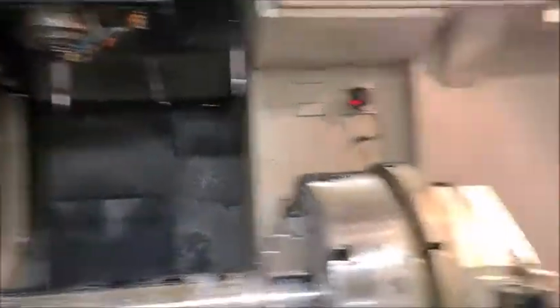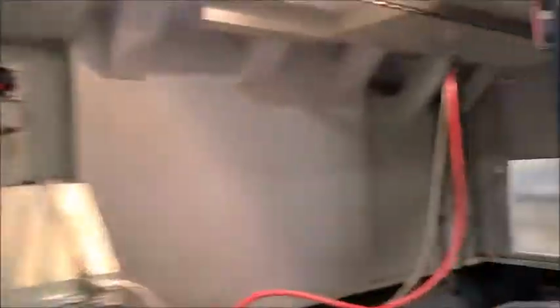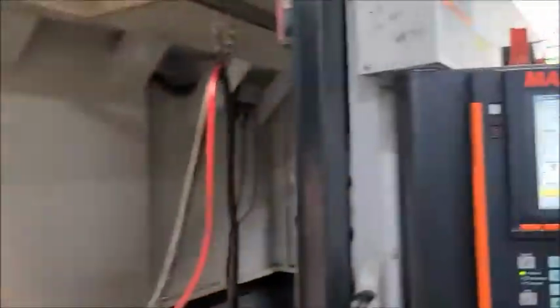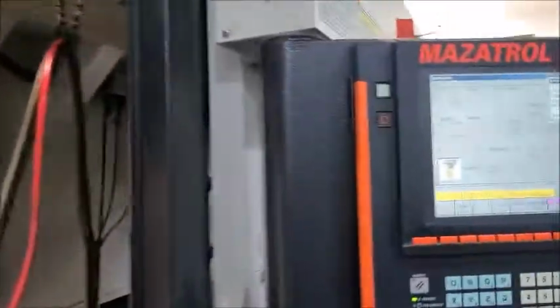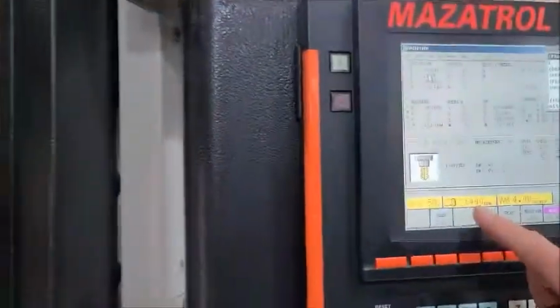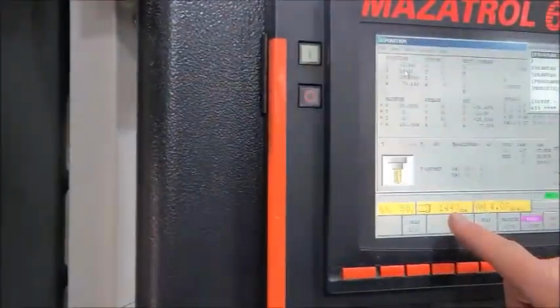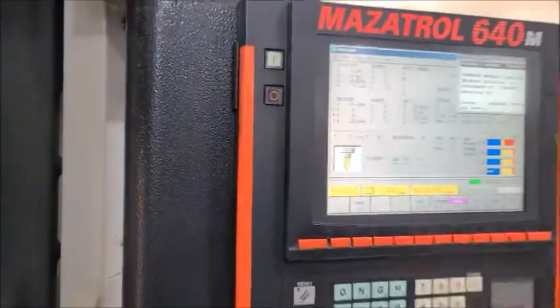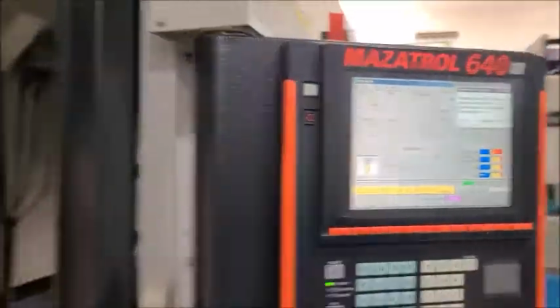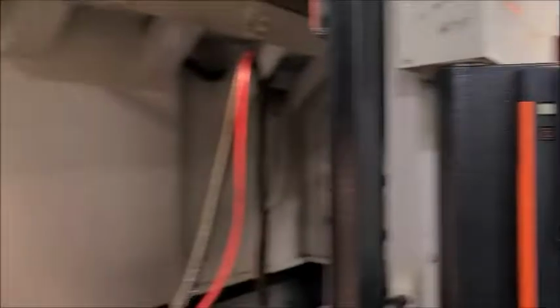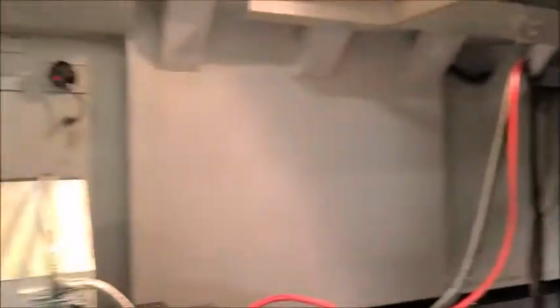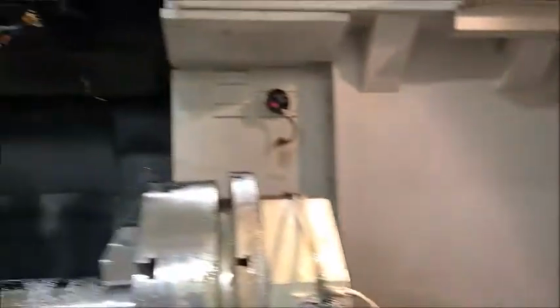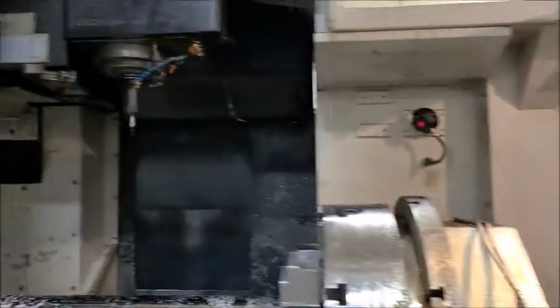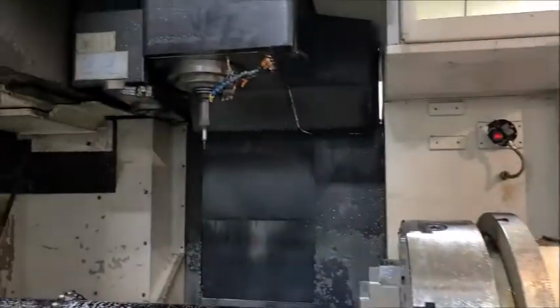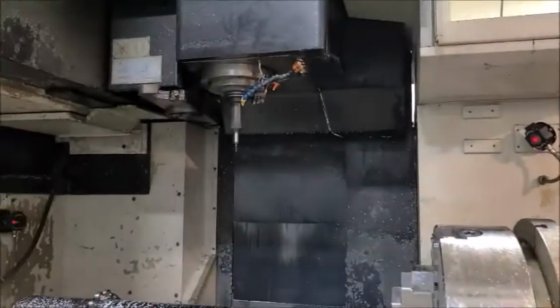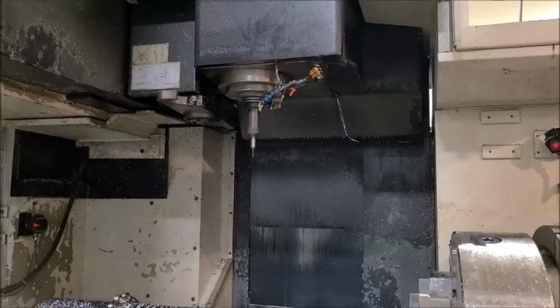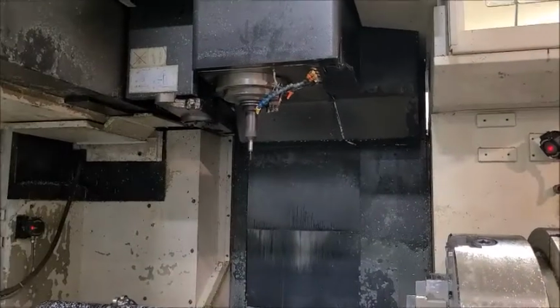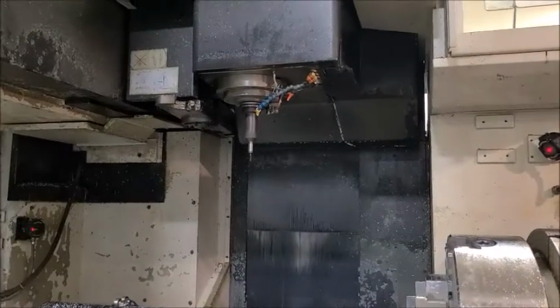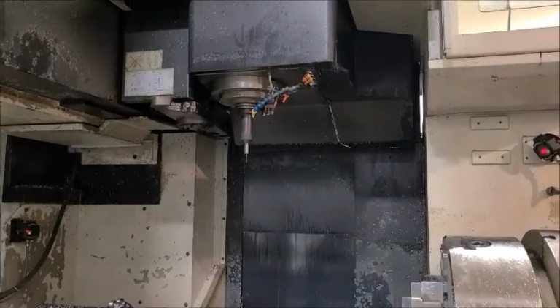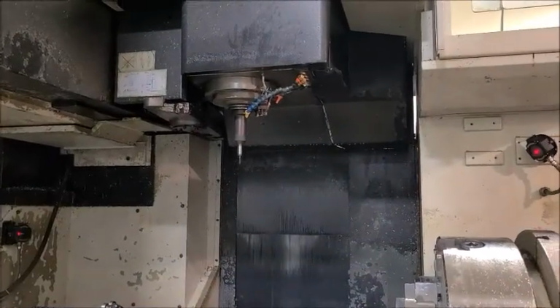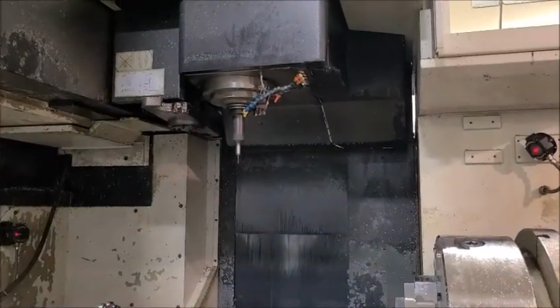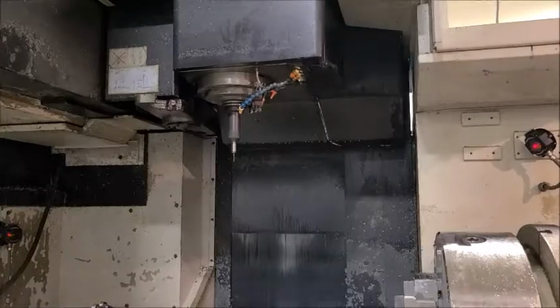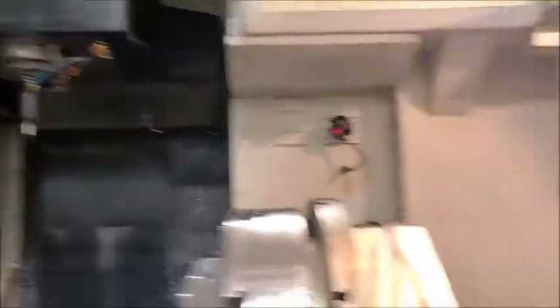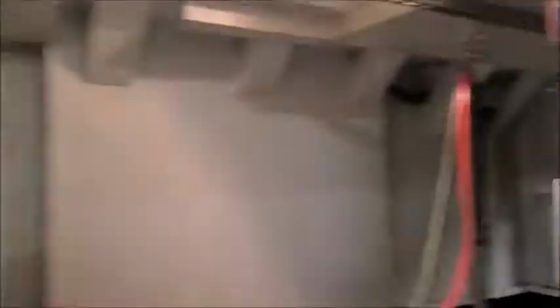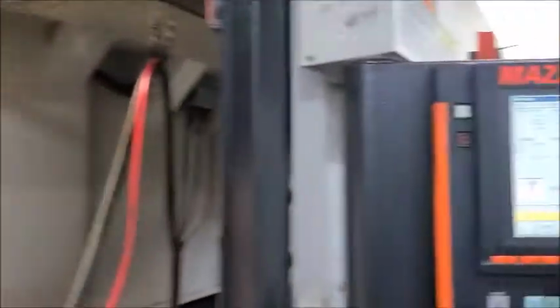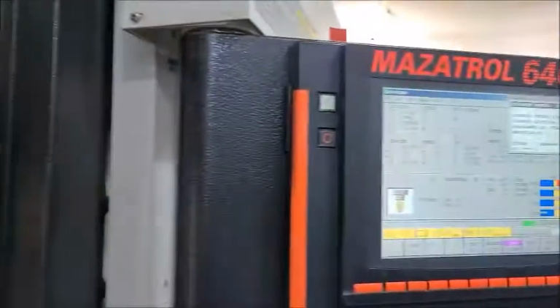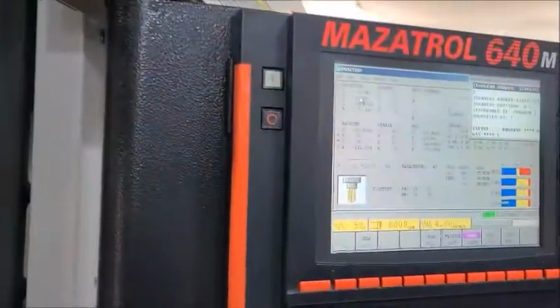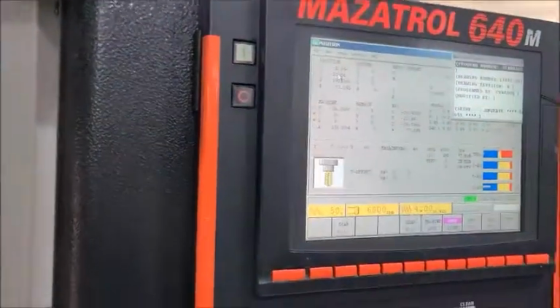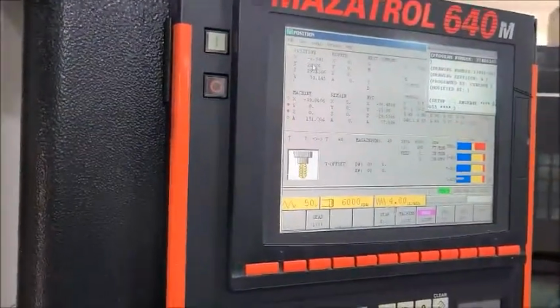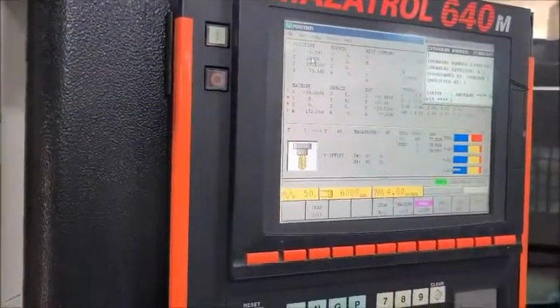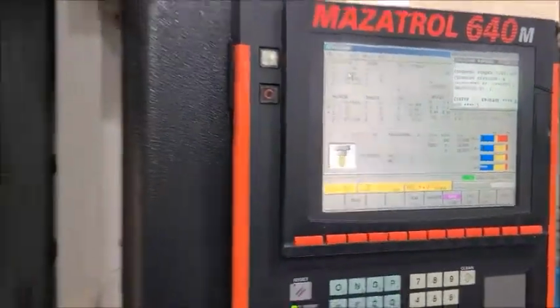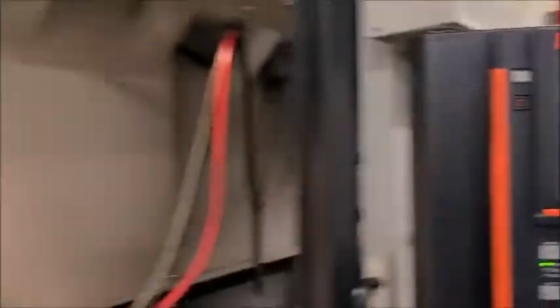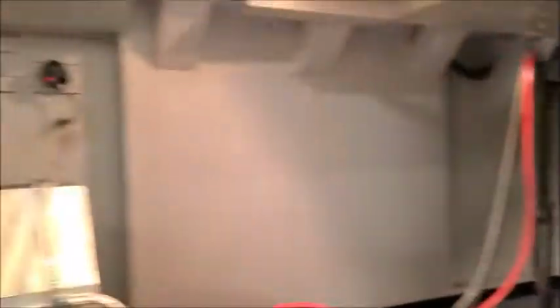What speed are we at? We are at right now 1,400 RPM. I can go up to 6,000 RPM — and we have a Cat 50 taper.